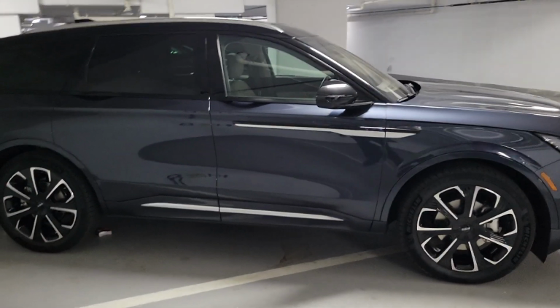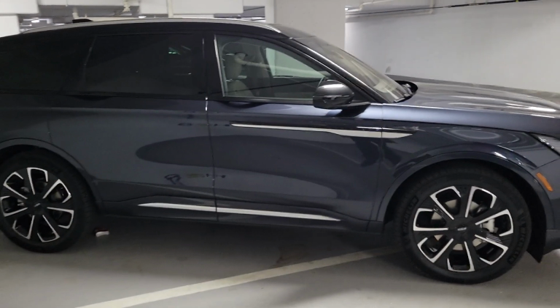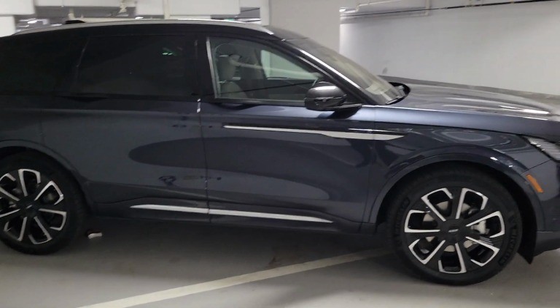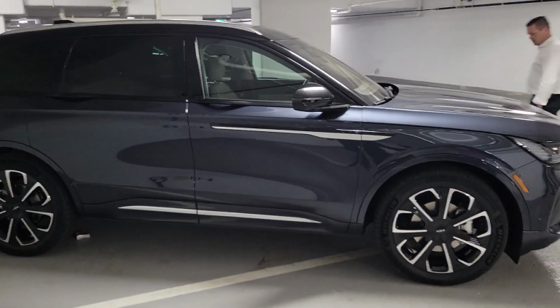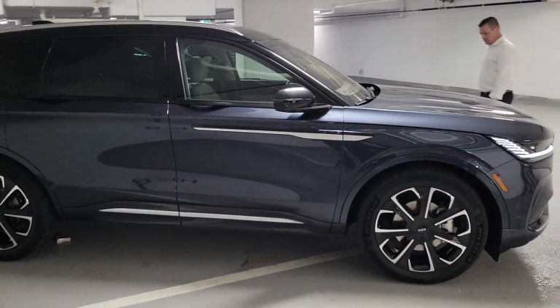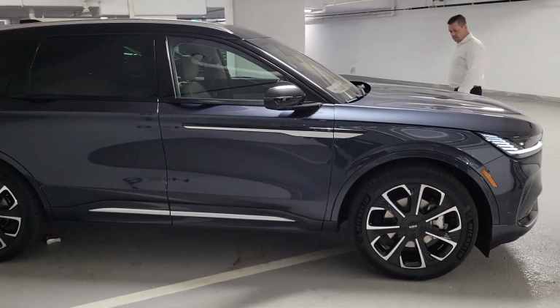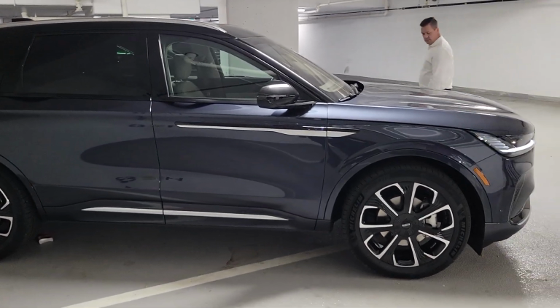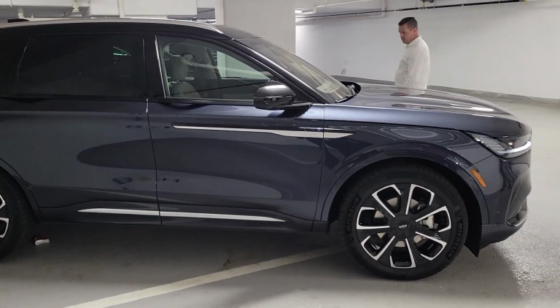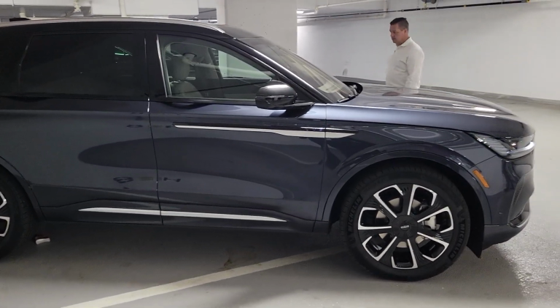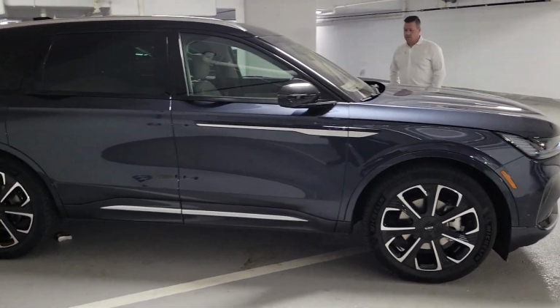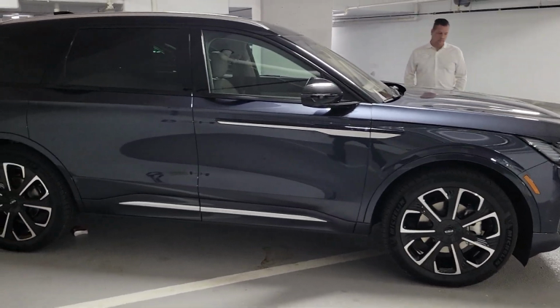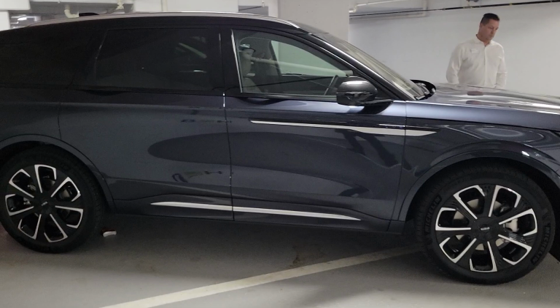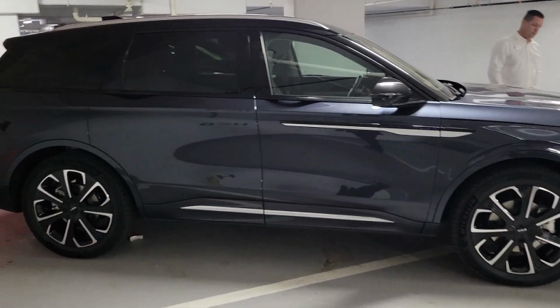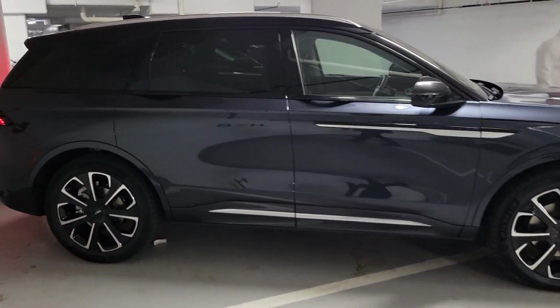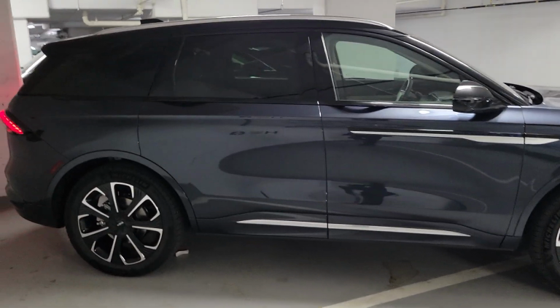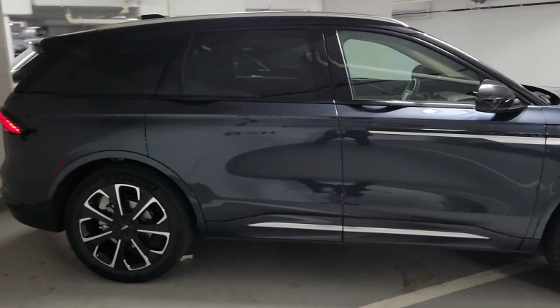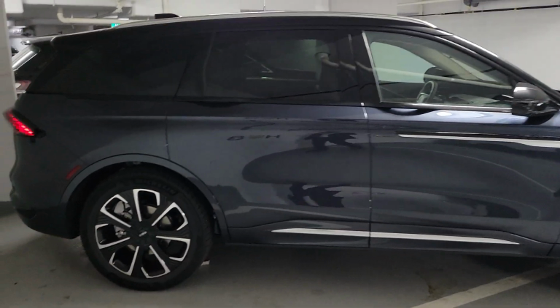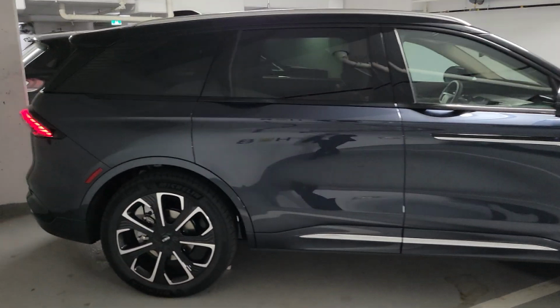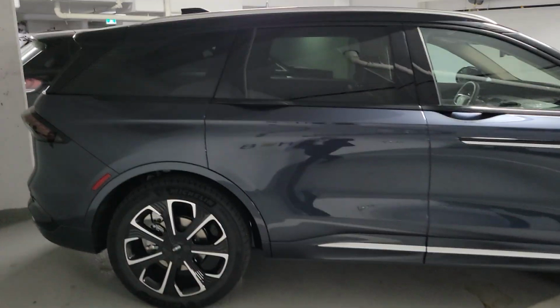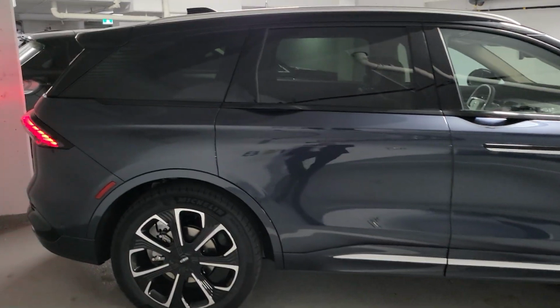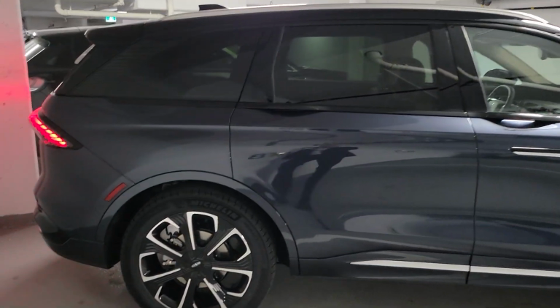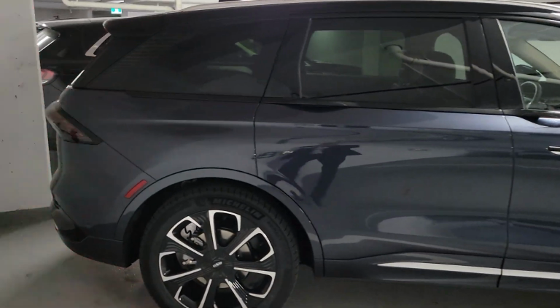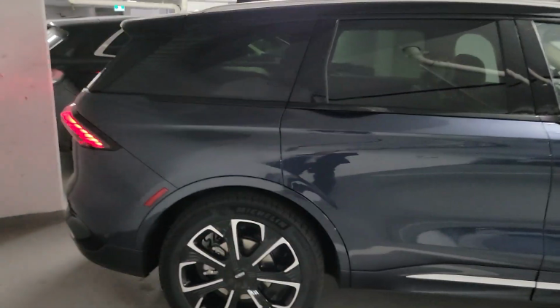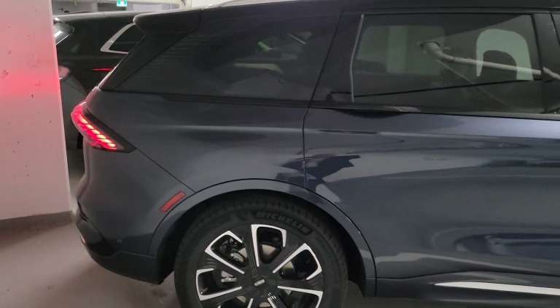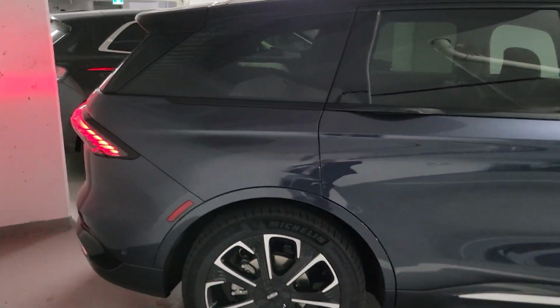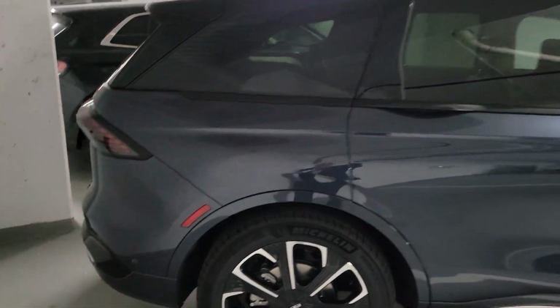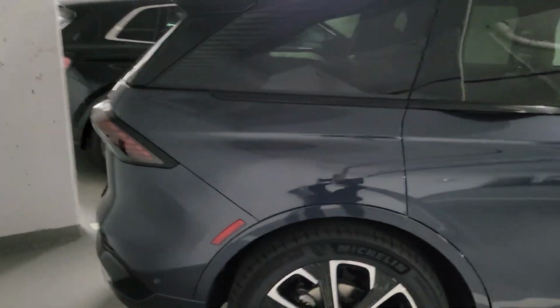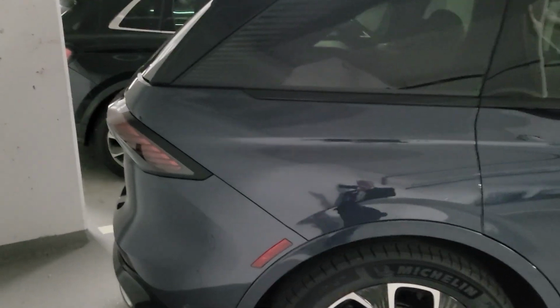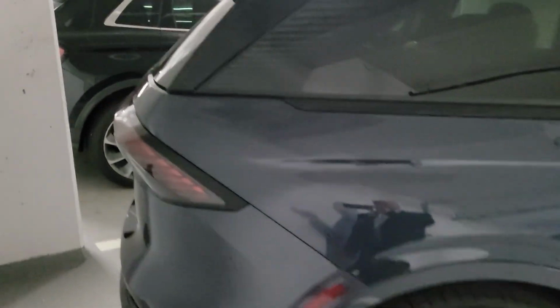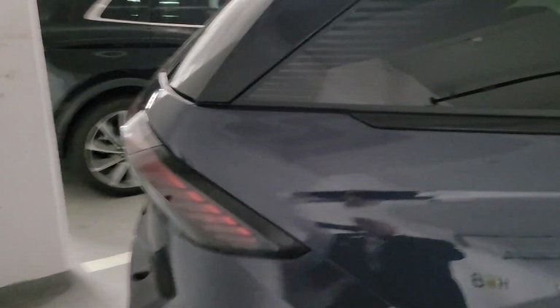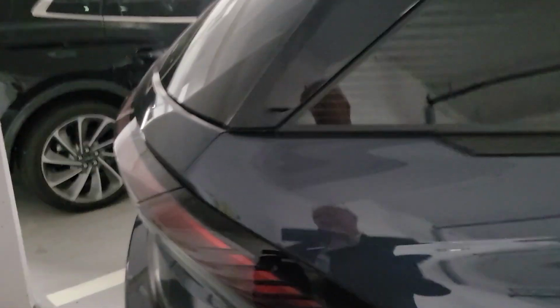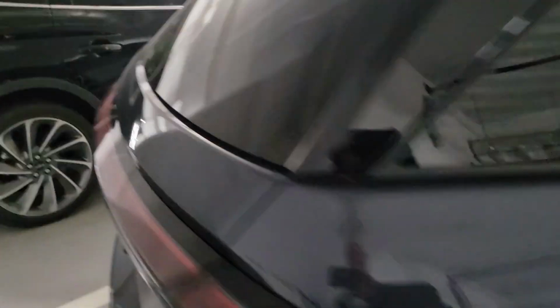Here we got the 2024 Lincoln Nautilus. There's two of them down here. We're at the Lincoln Show in Burlington, Ontario. I'll walk around this real quick.